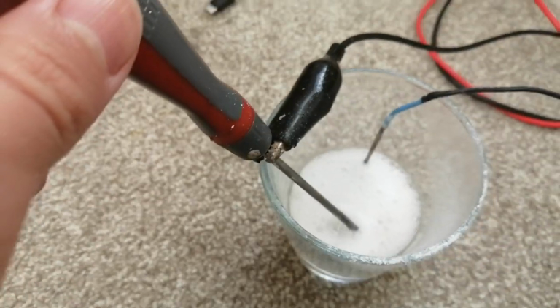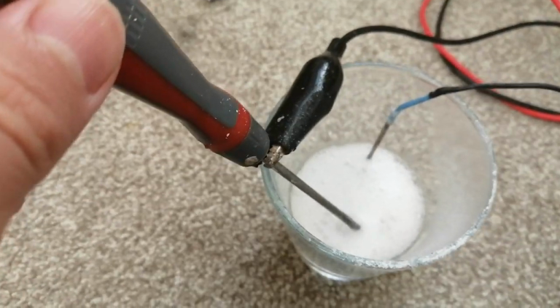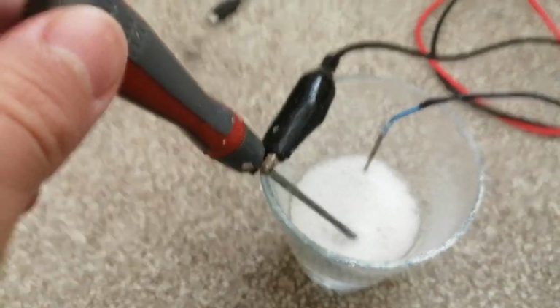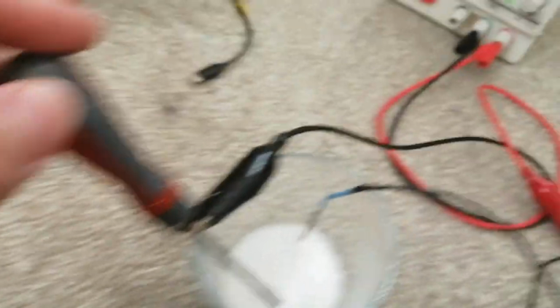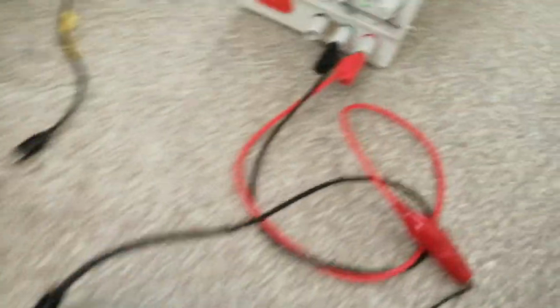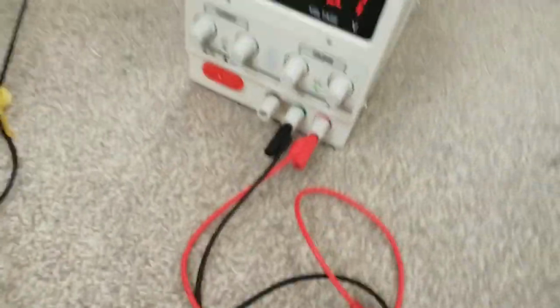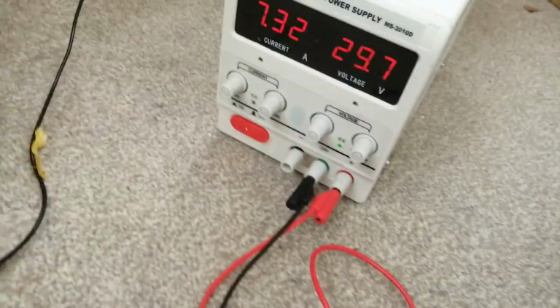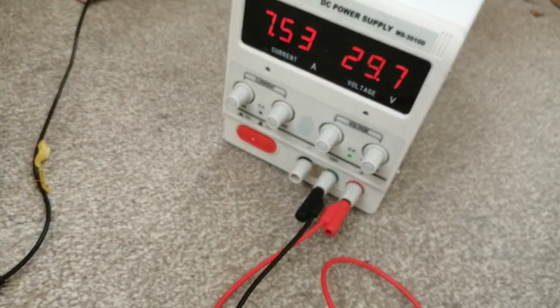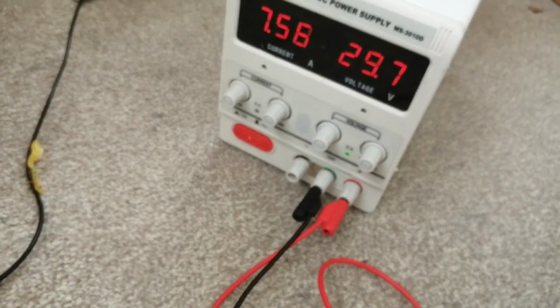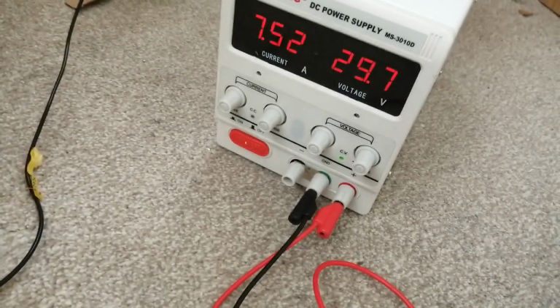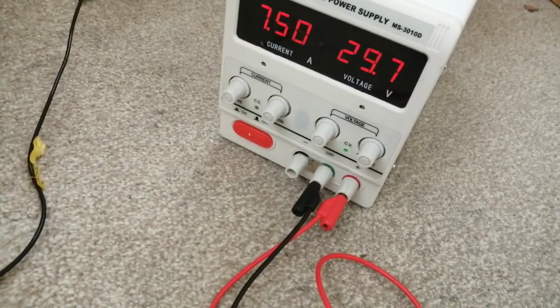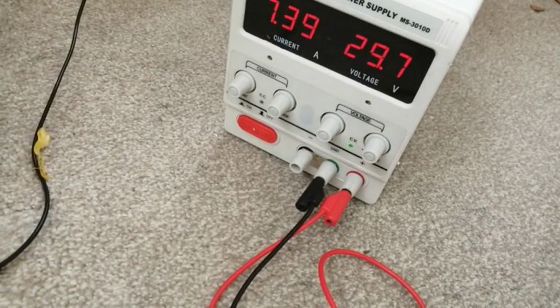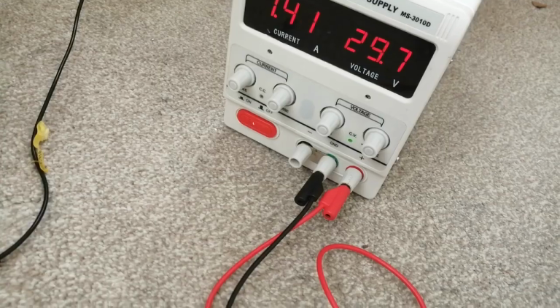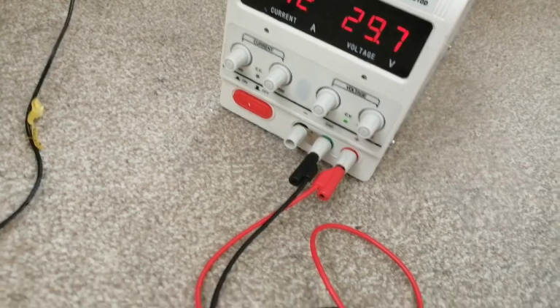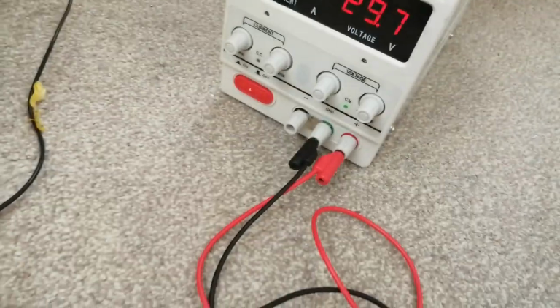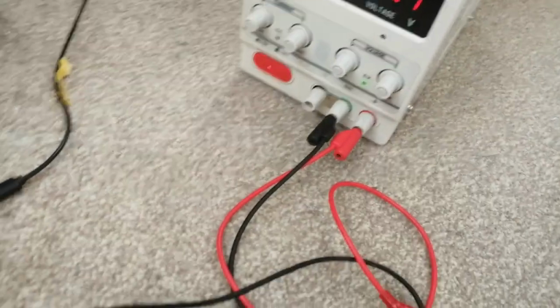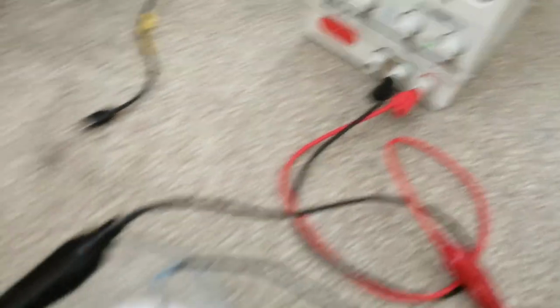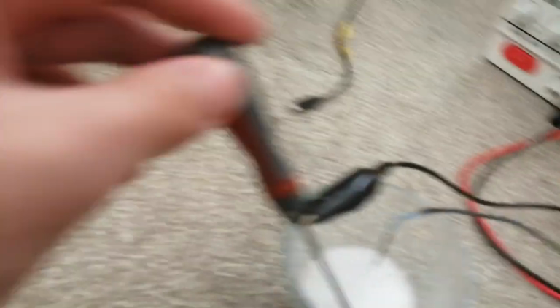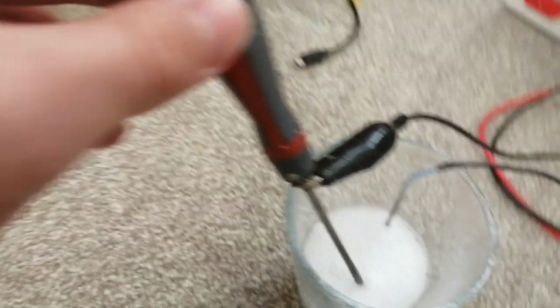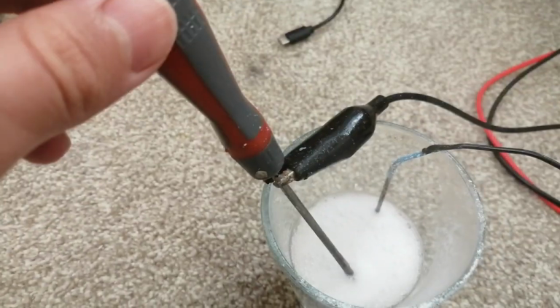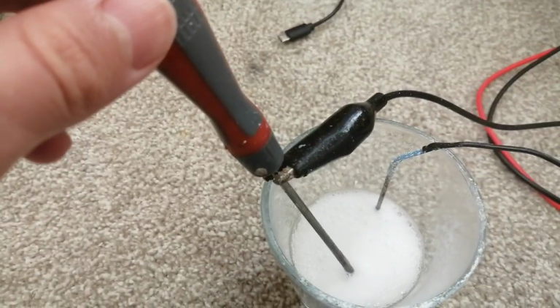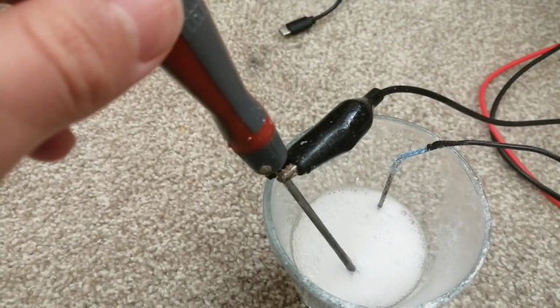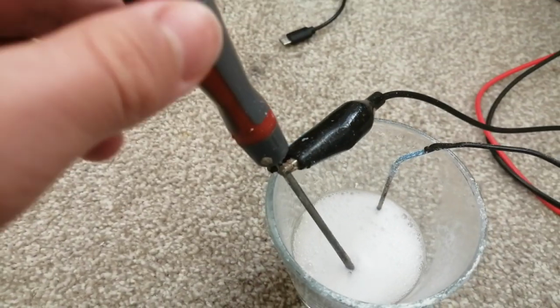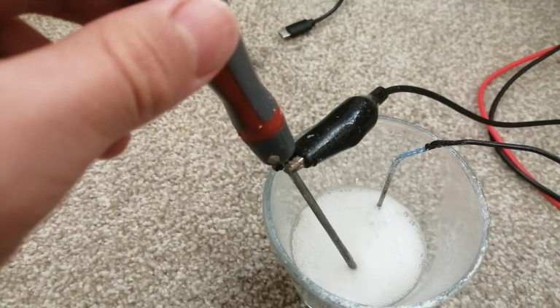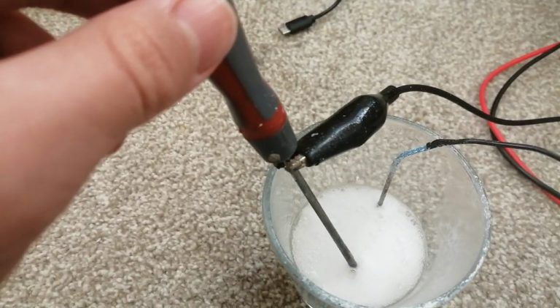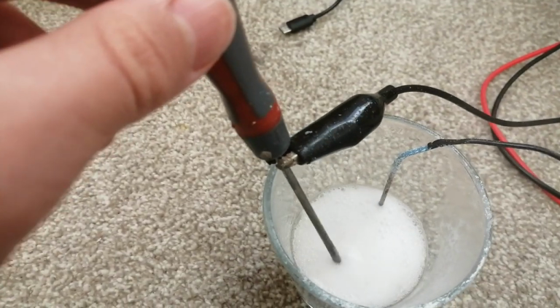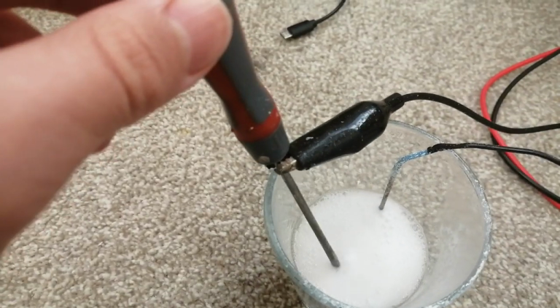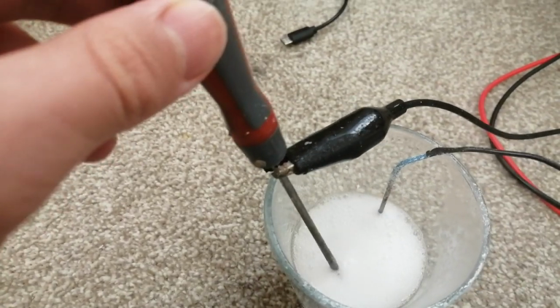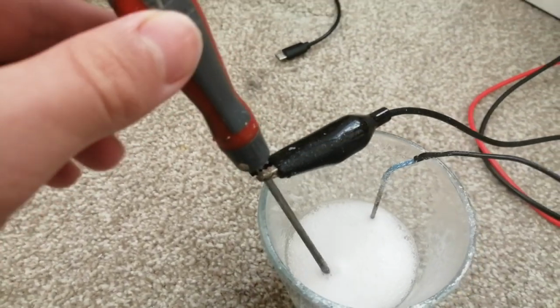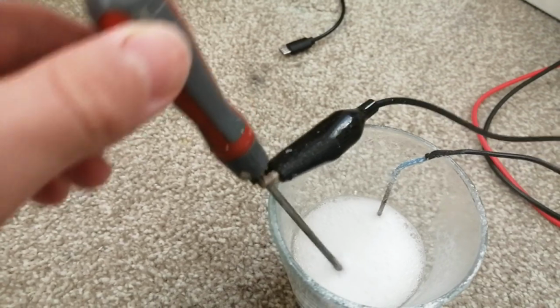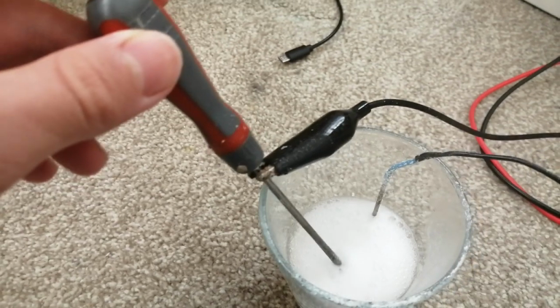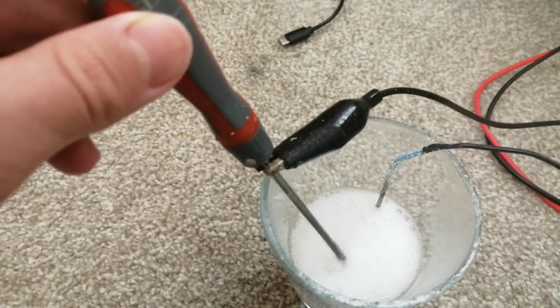Here you can see it's been turned up all the way to 29 volts DC. And now it's fizzing very vigorously.